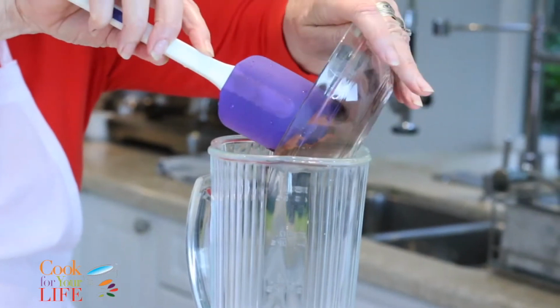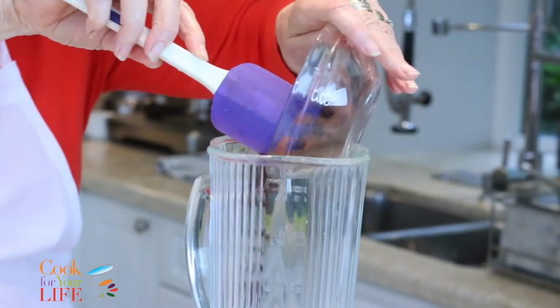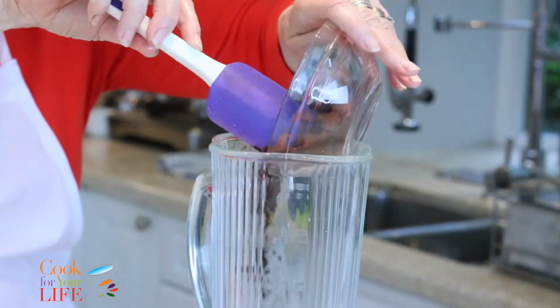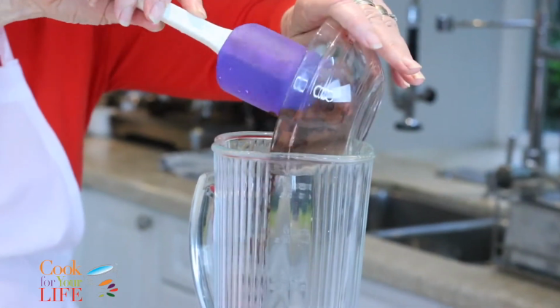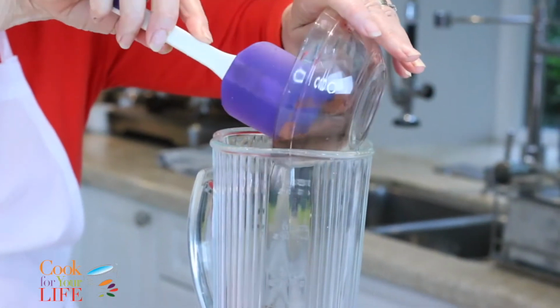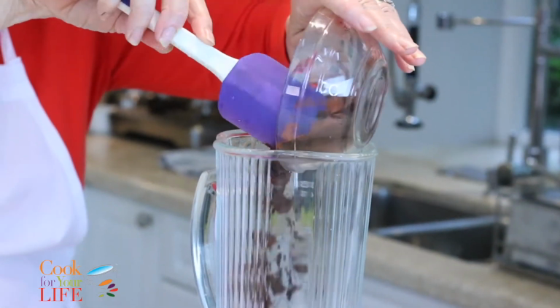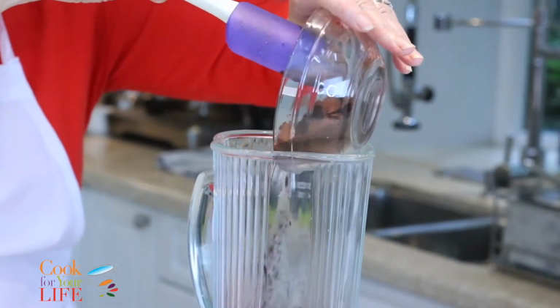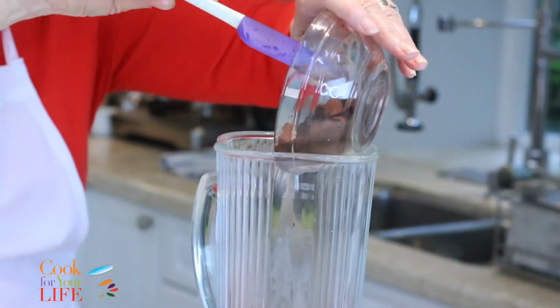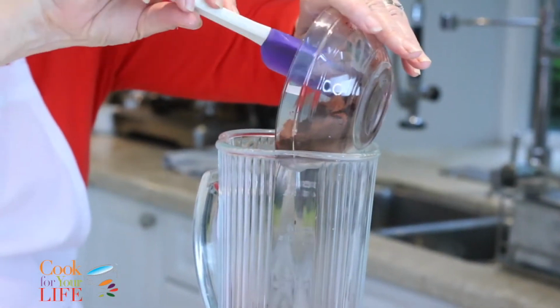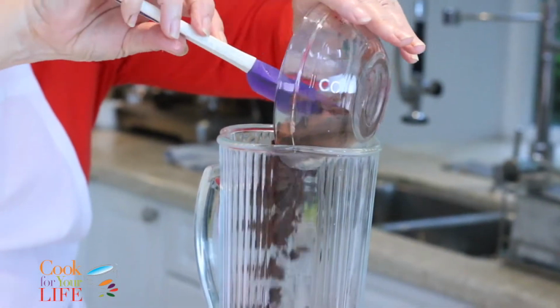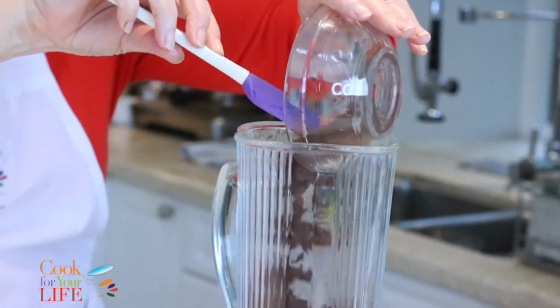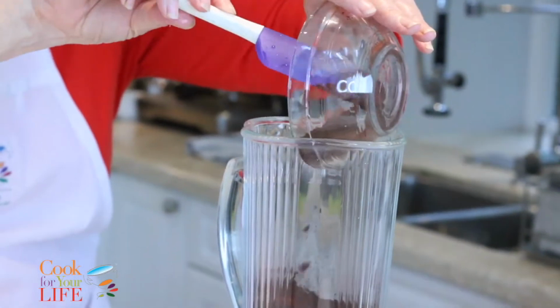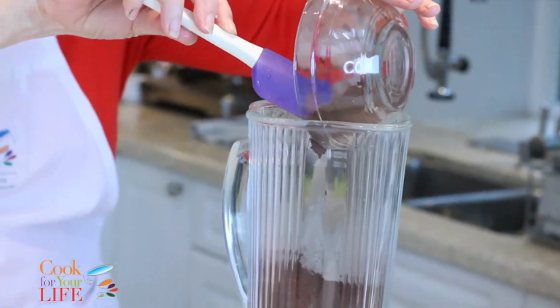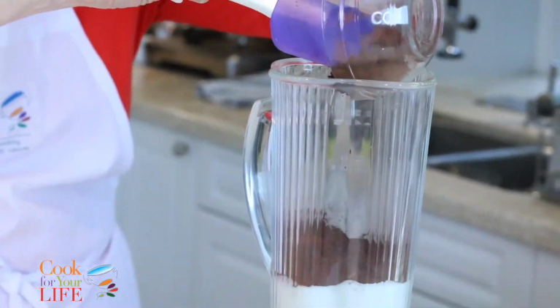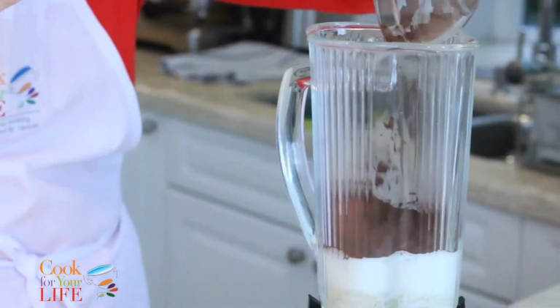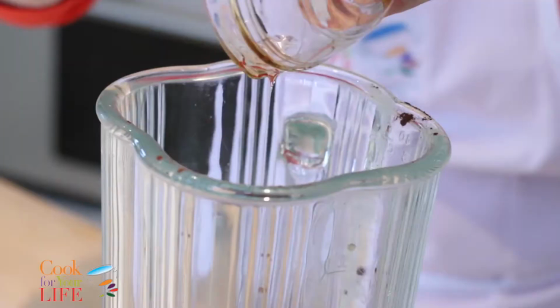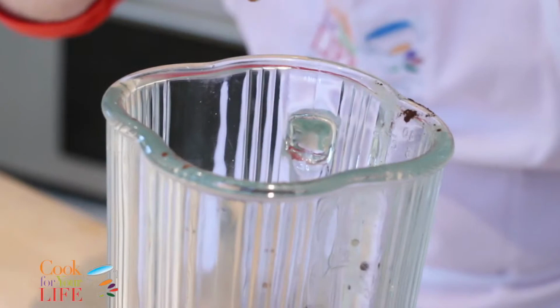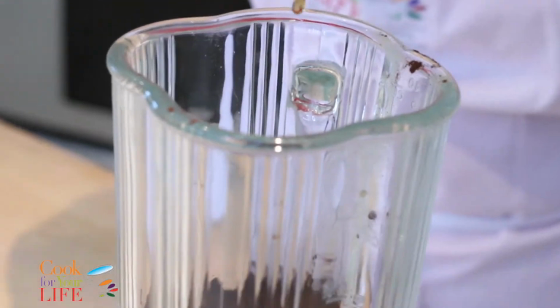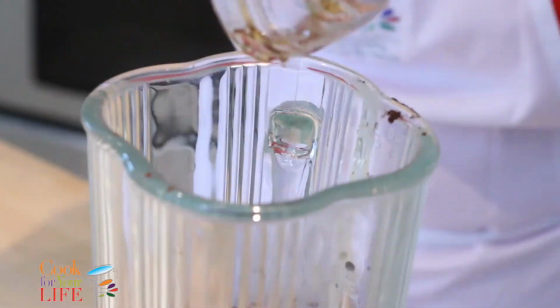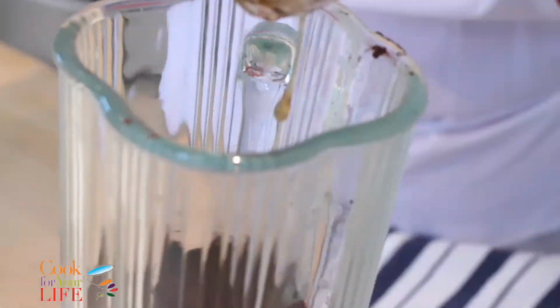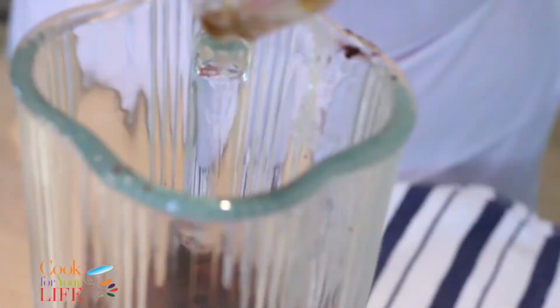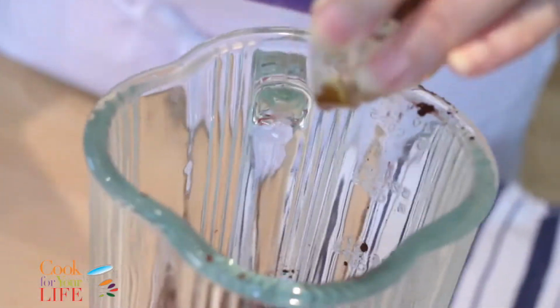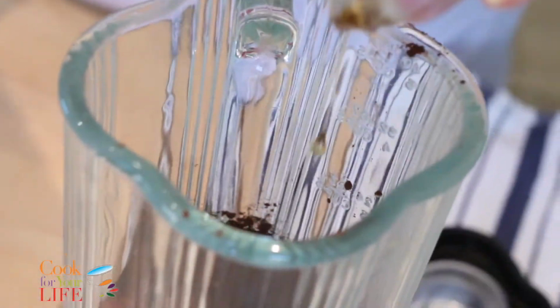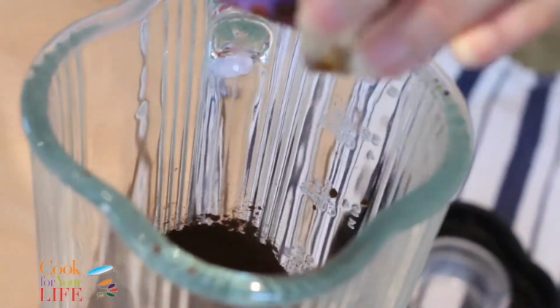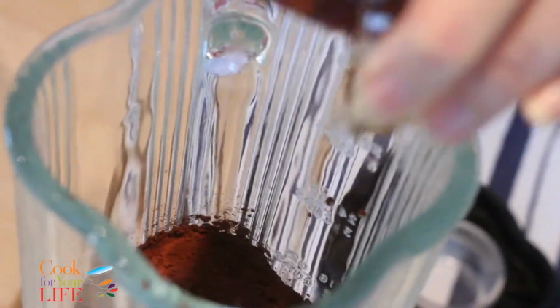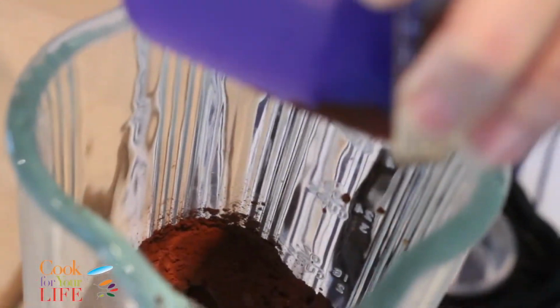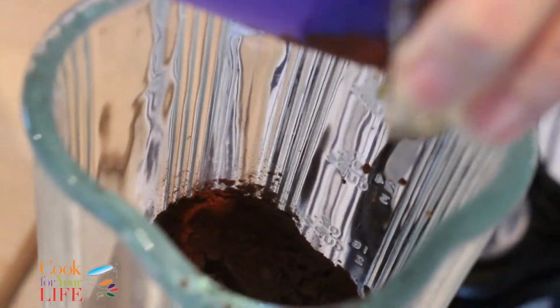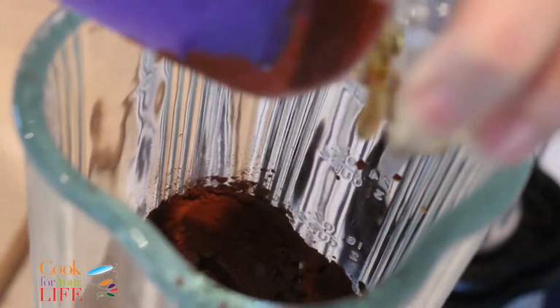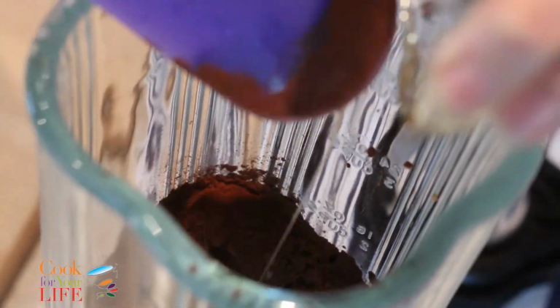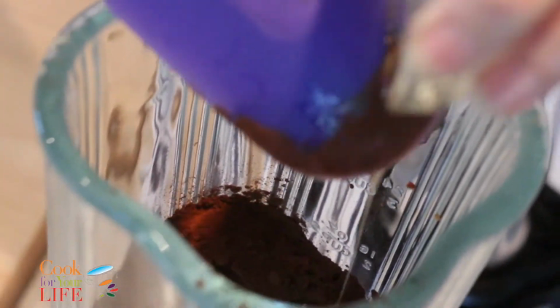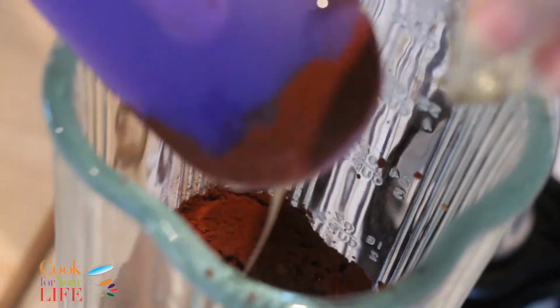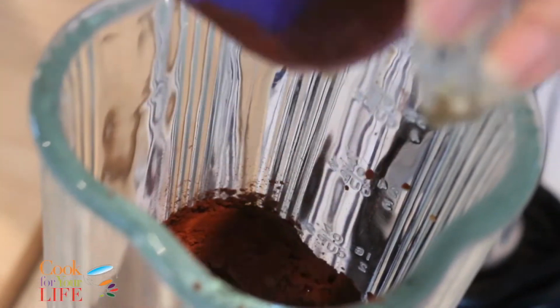This doesn't taste good on its own, but it's the best thing for smoothies and for baking — it's my favorite. I'm going to put in the agave nectar.